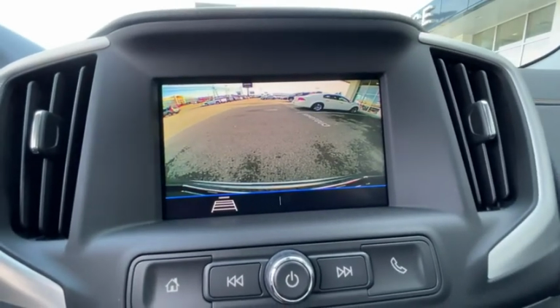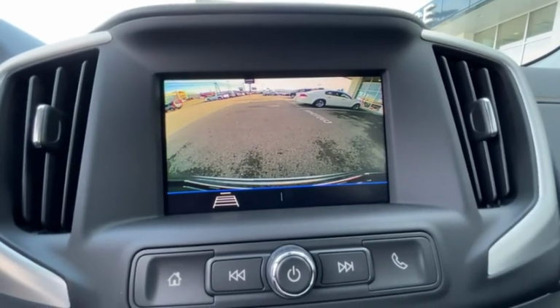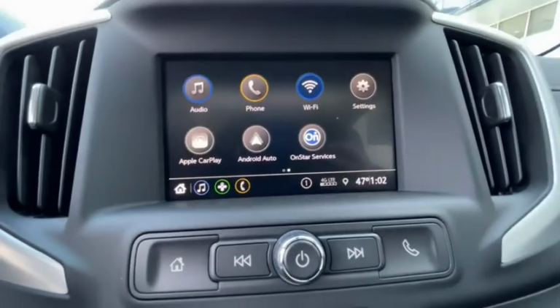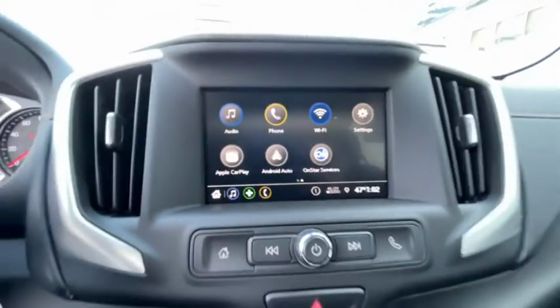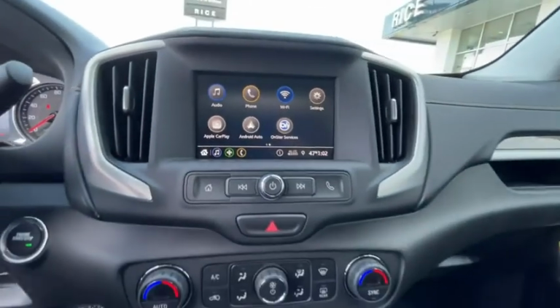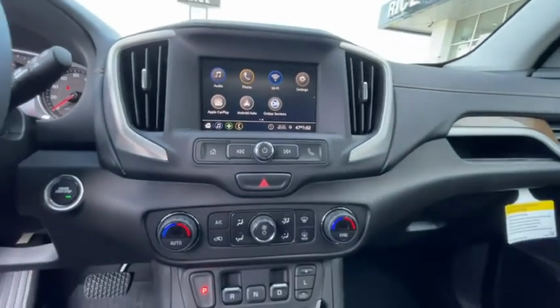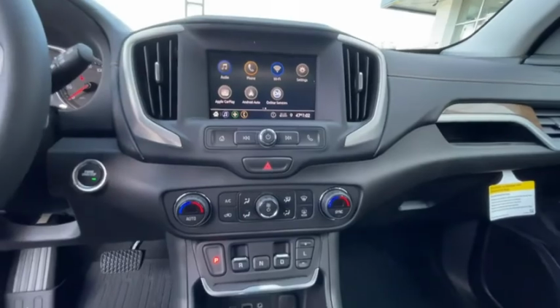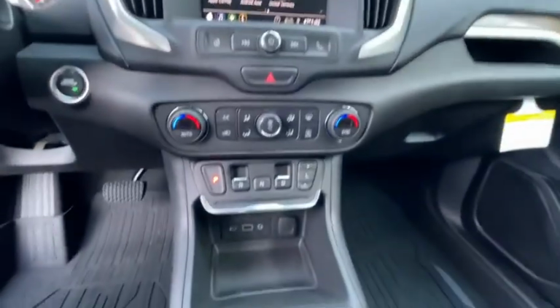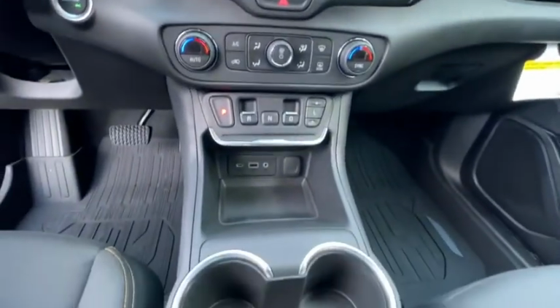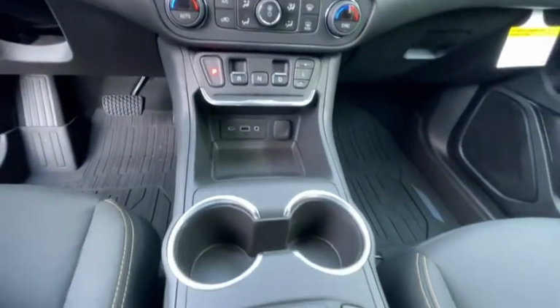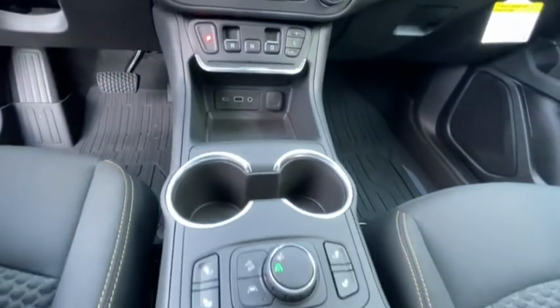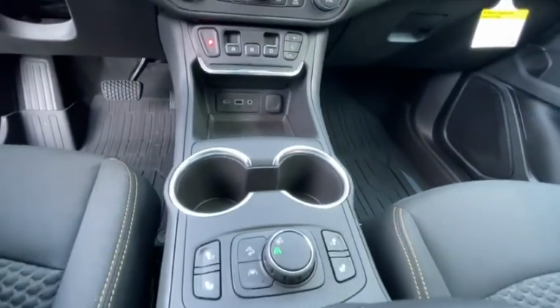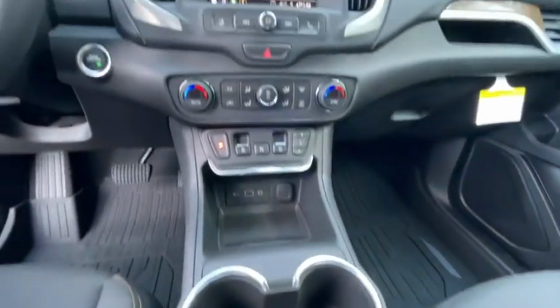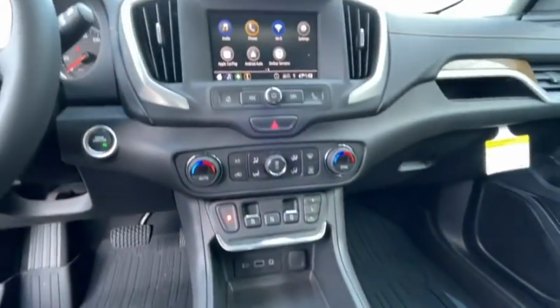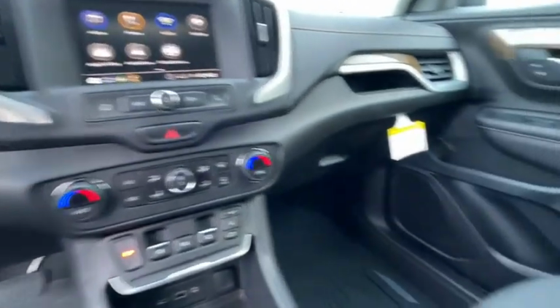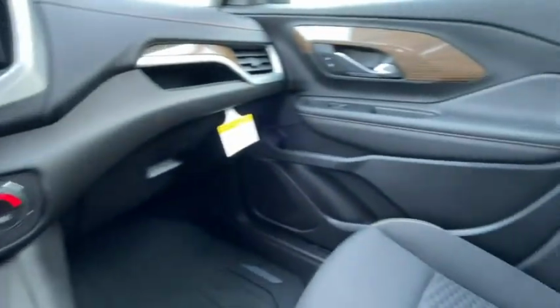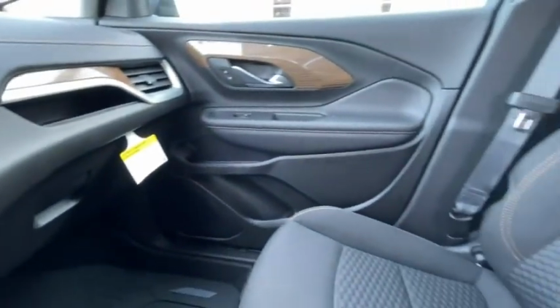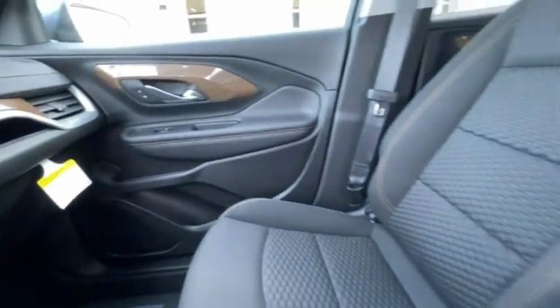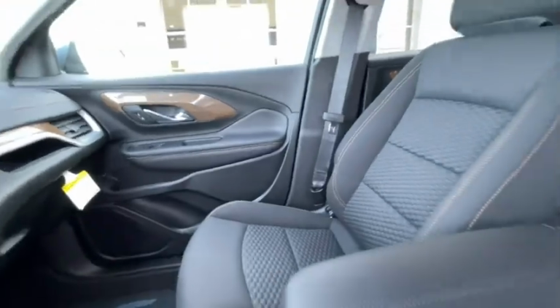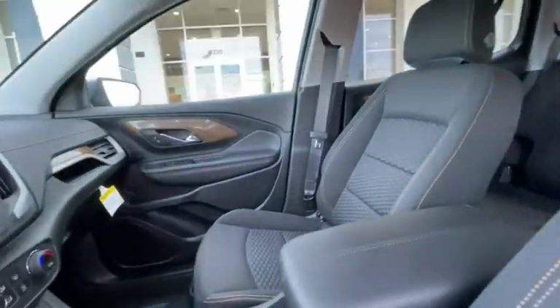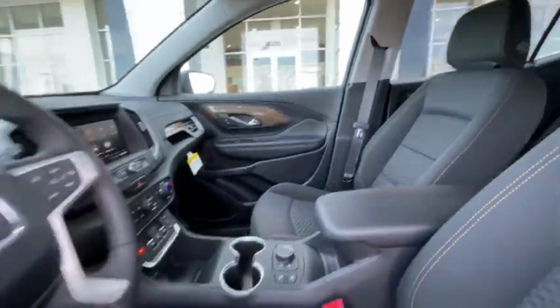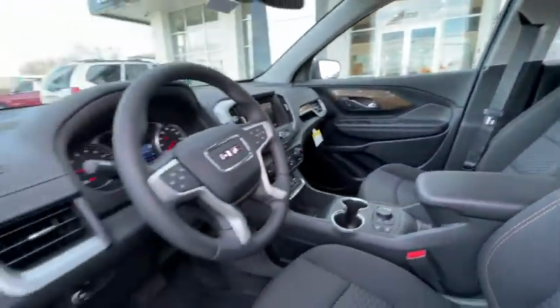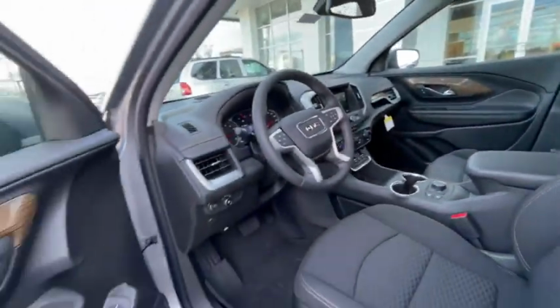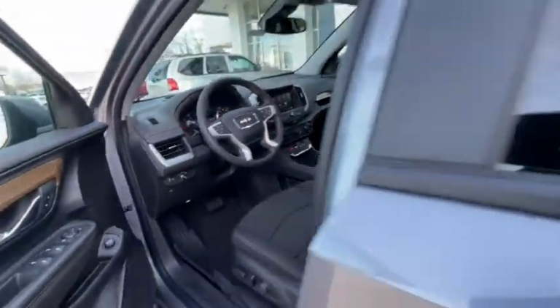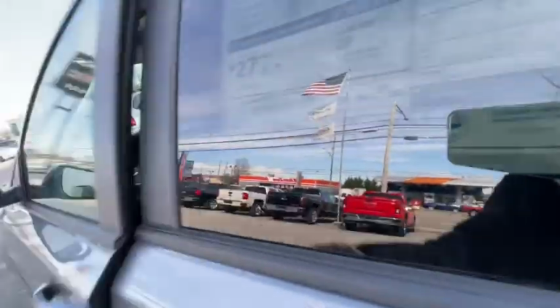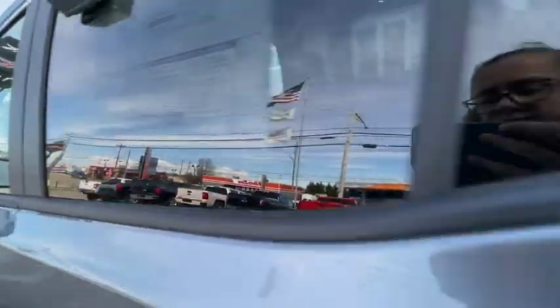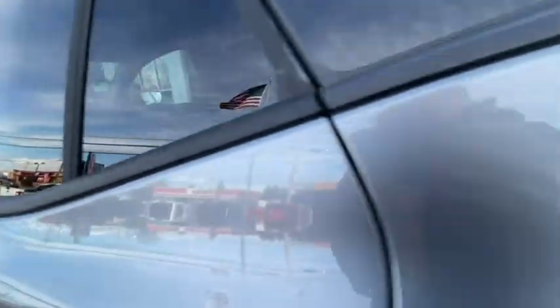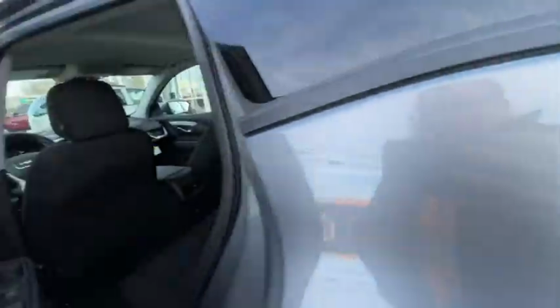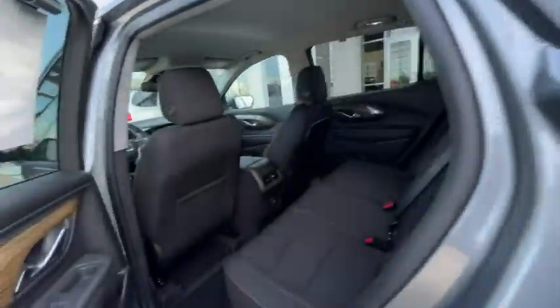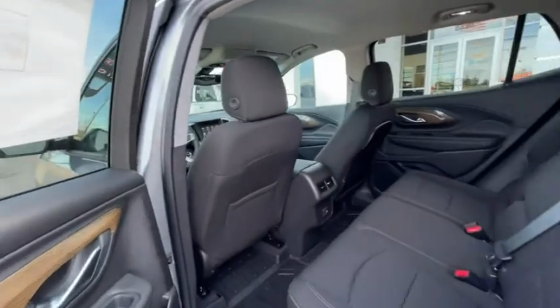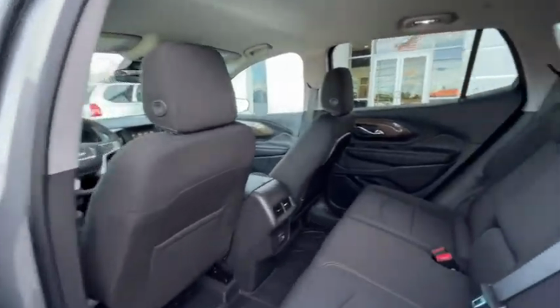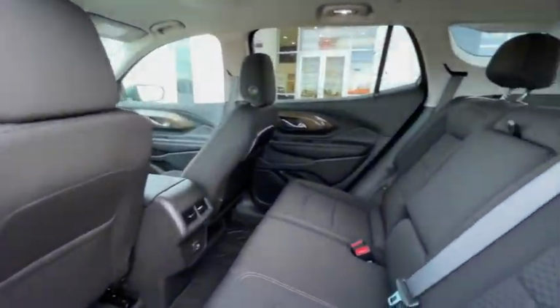Rear window defroster, power windows, security system, trip computer, driver and front passenger heated seats, compass, remote keyless entry, panic alarm, overhead console, dual zone climate control, tachometer, and brake assist. This isn't just a vehicle.